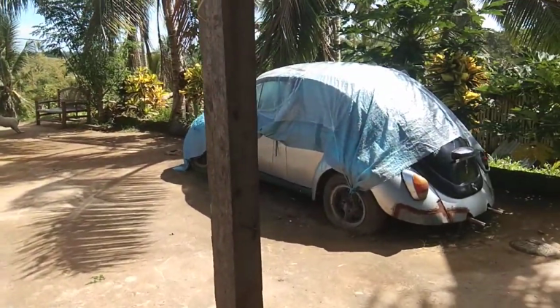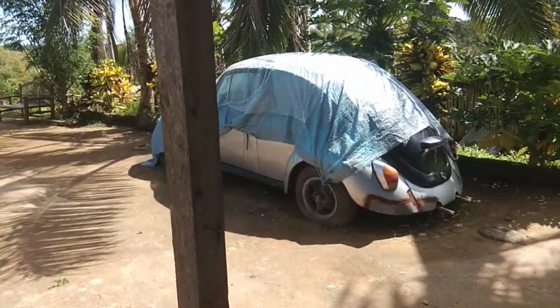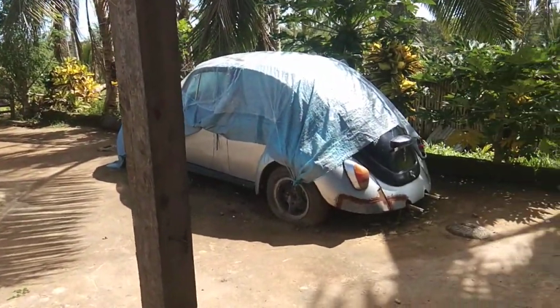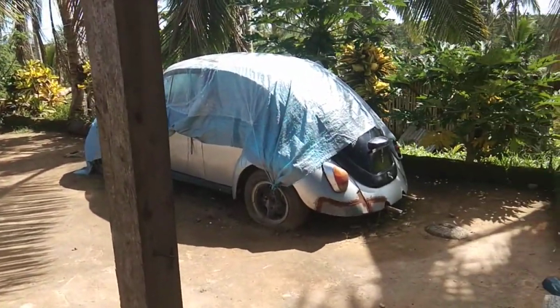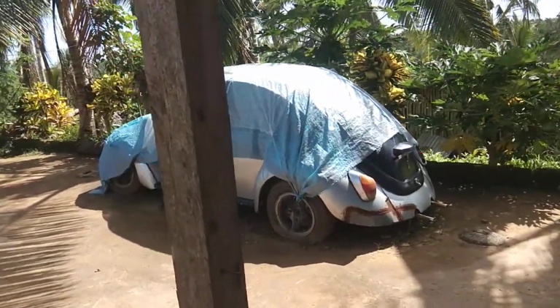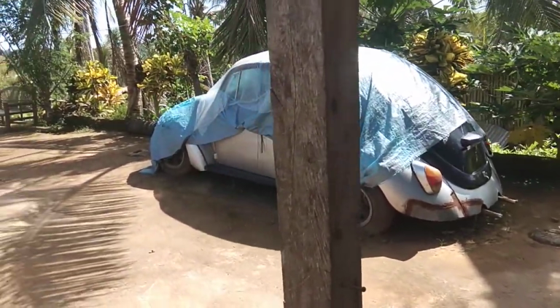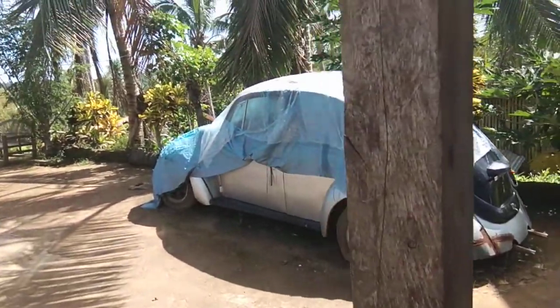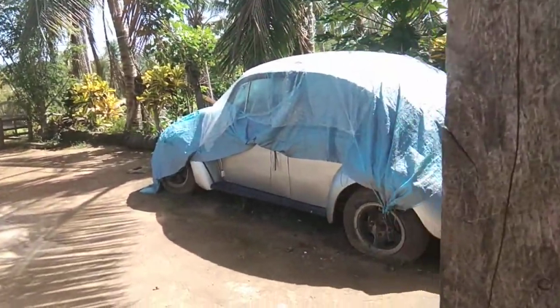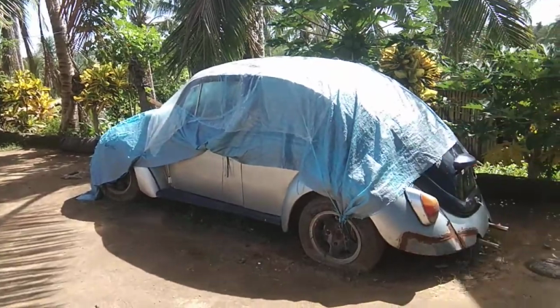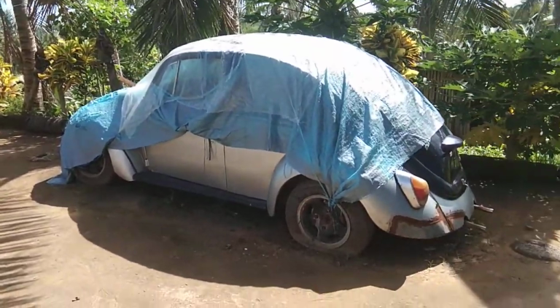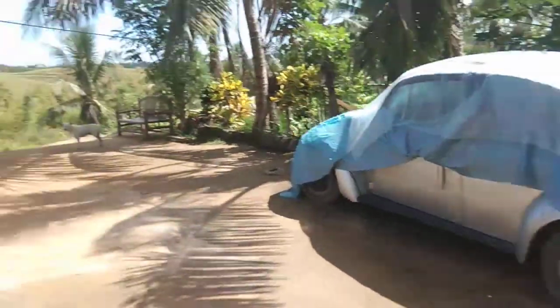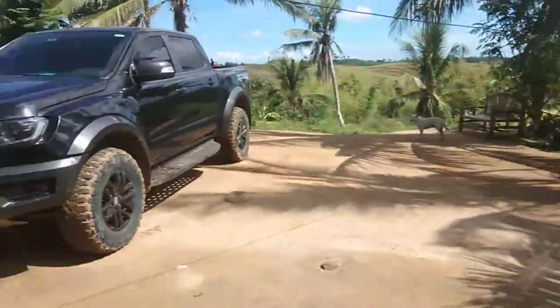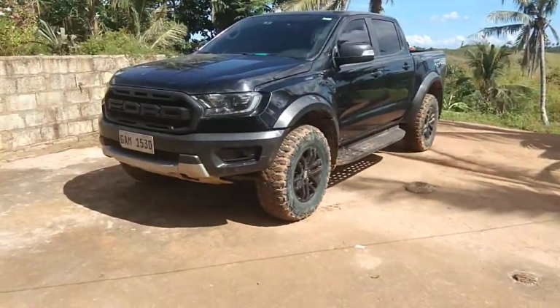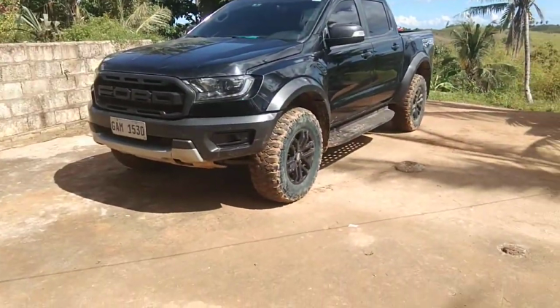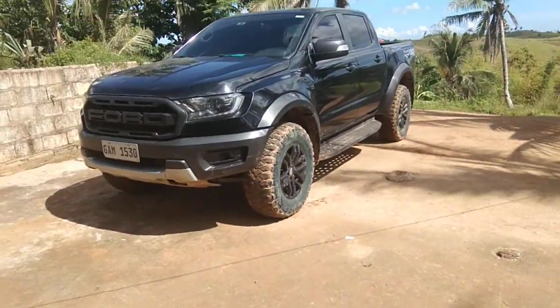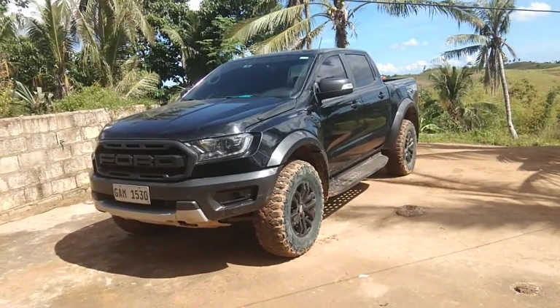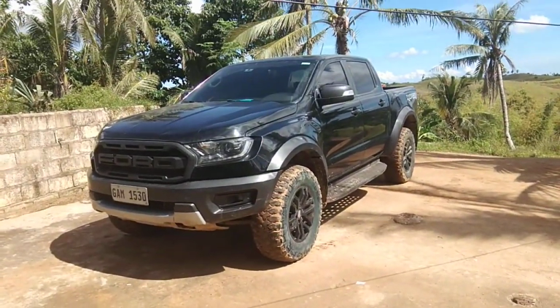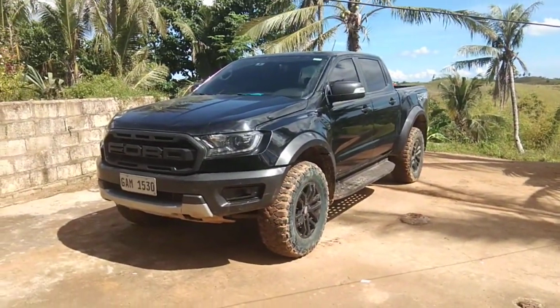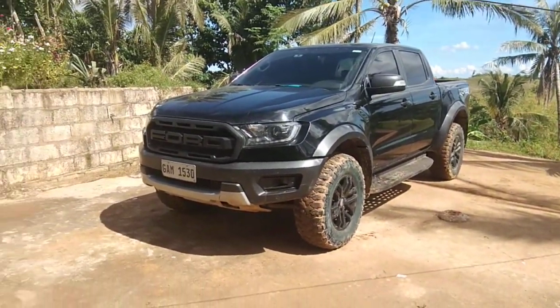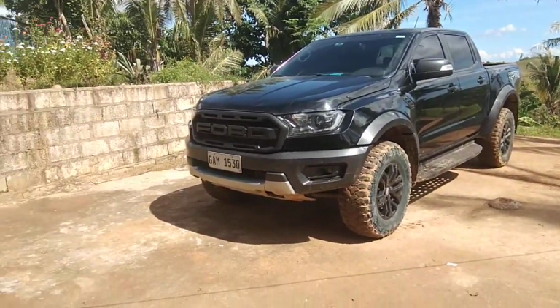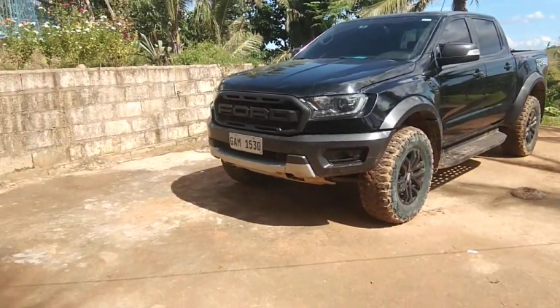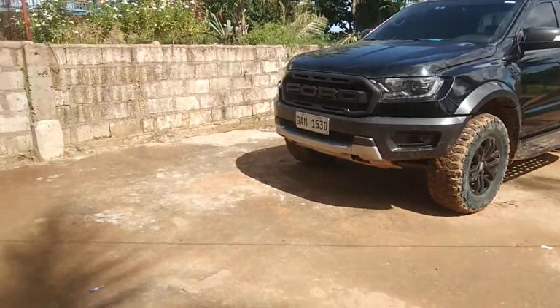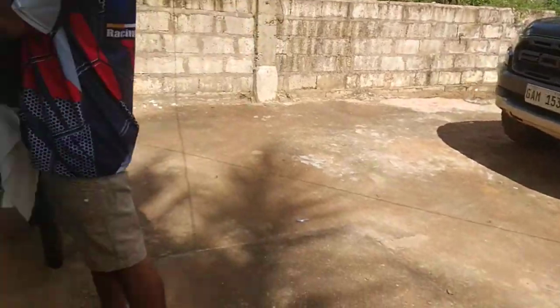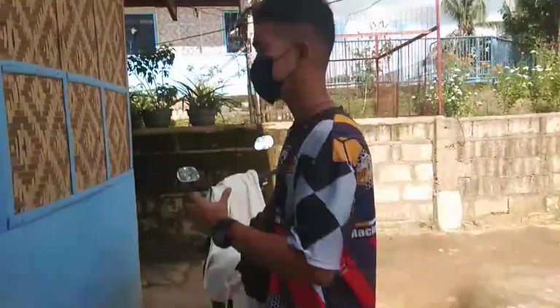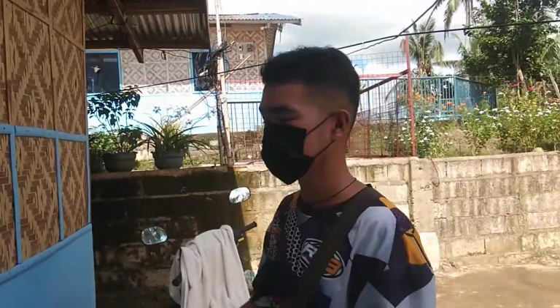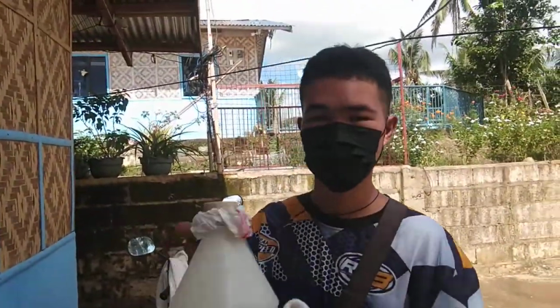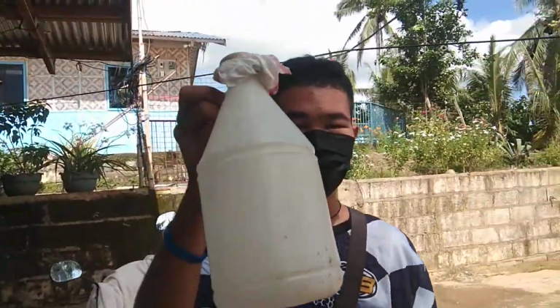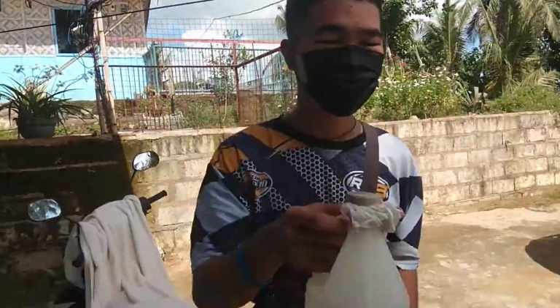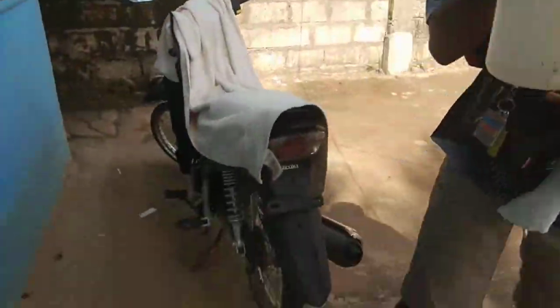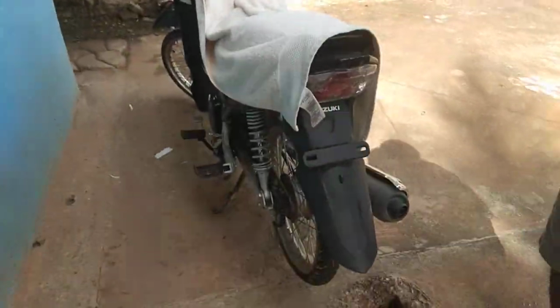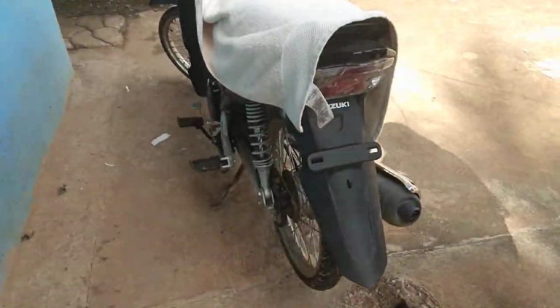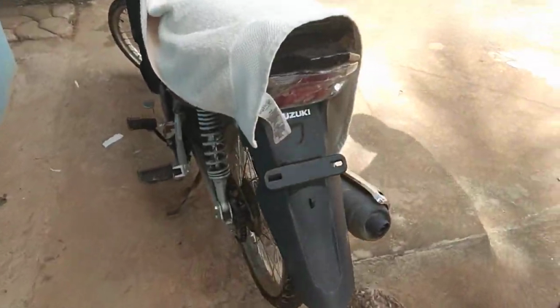This is our old car. This is my son. This is my motorcycle.